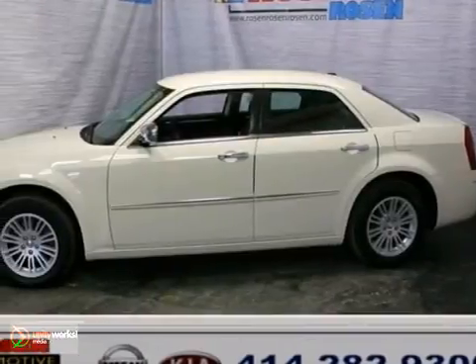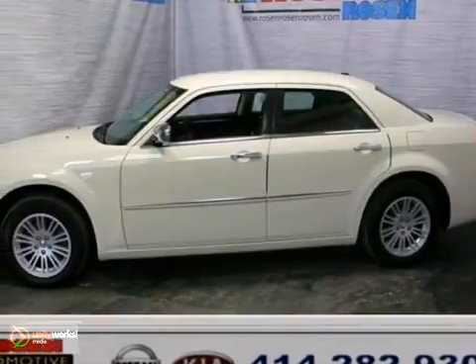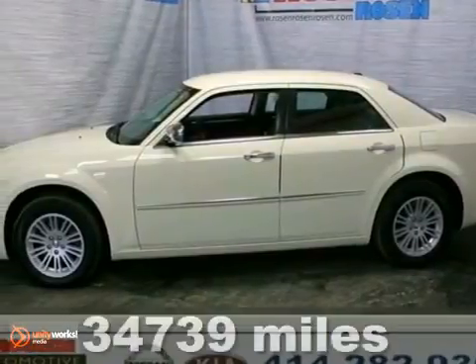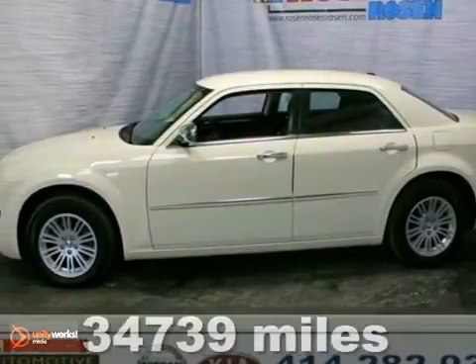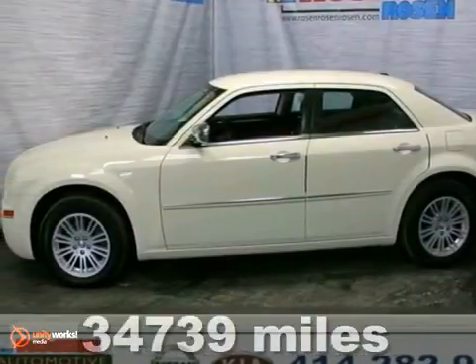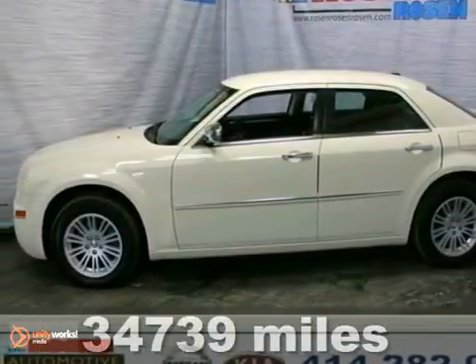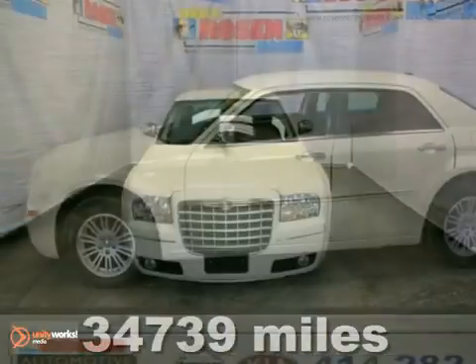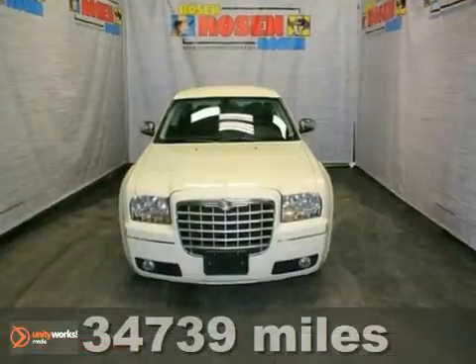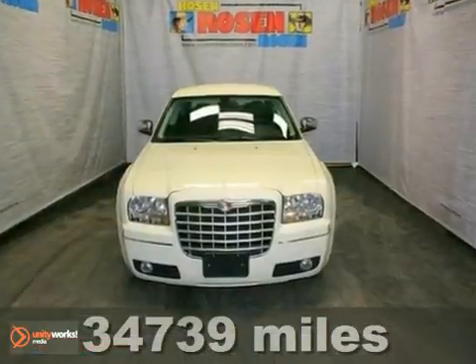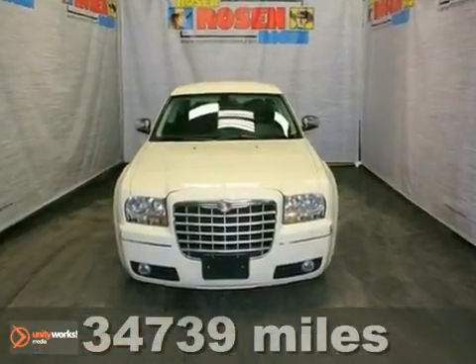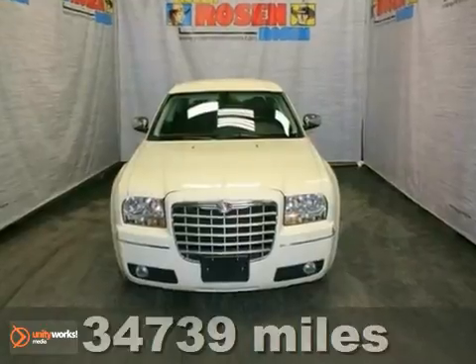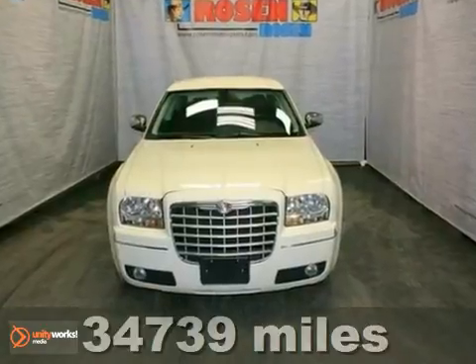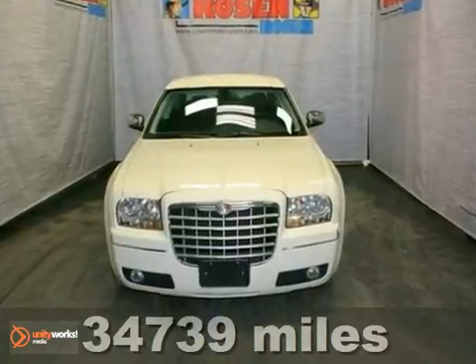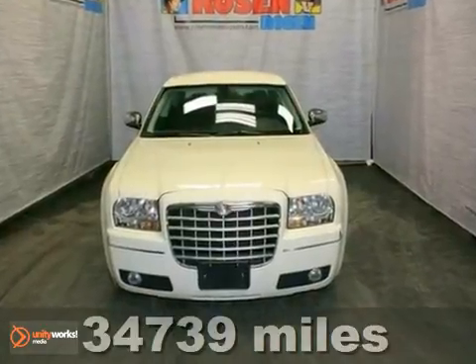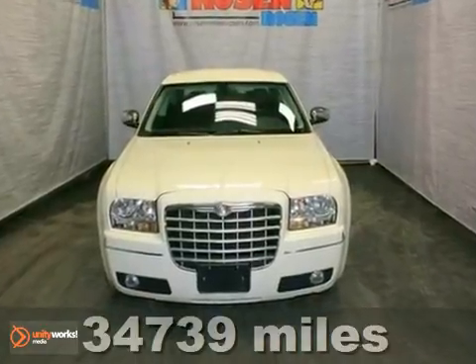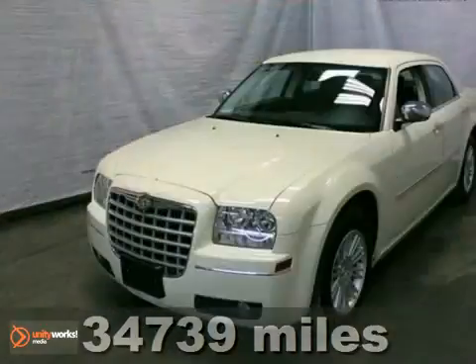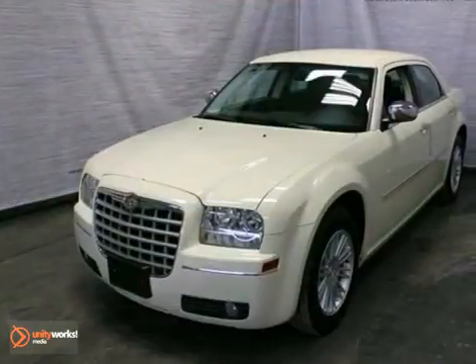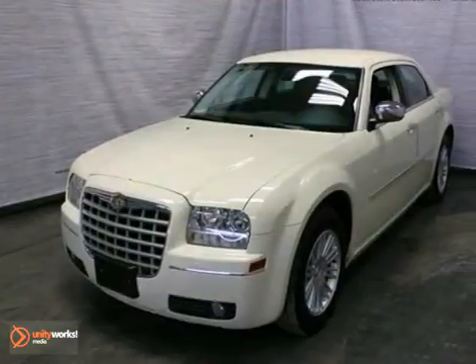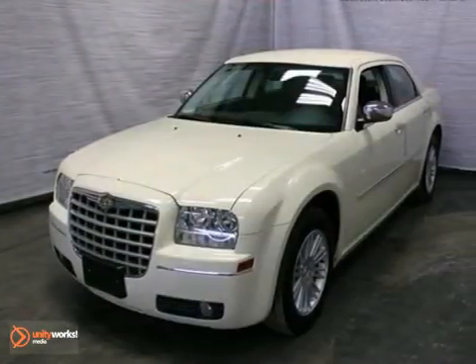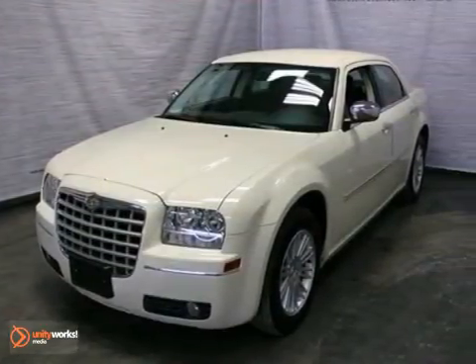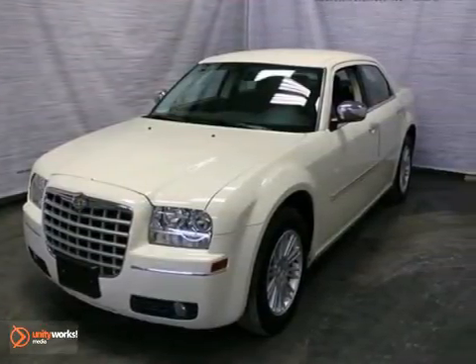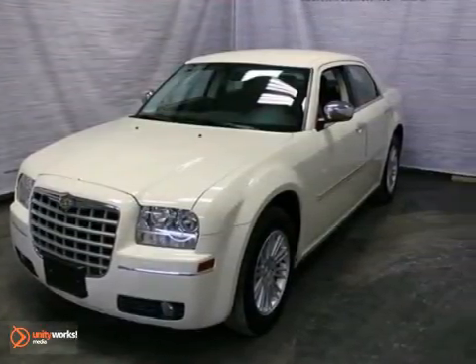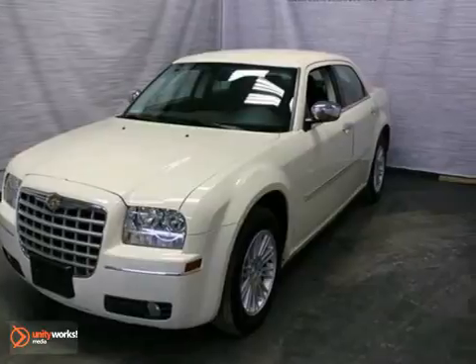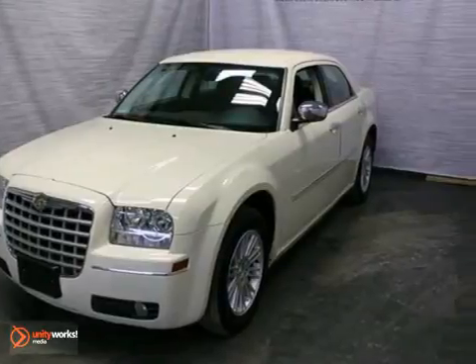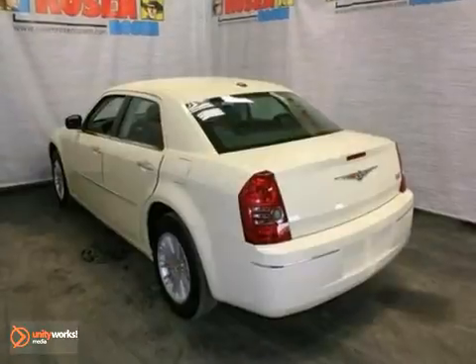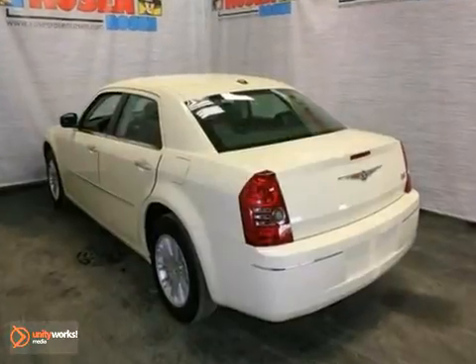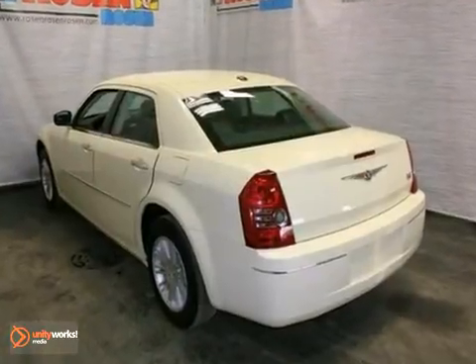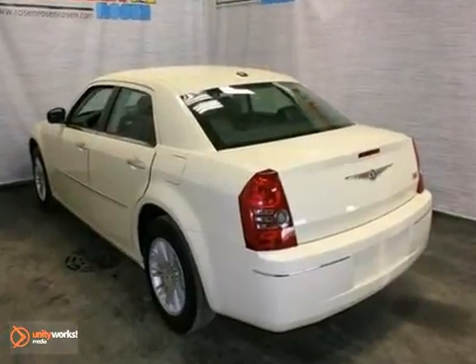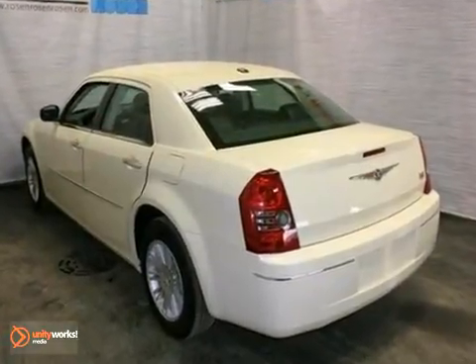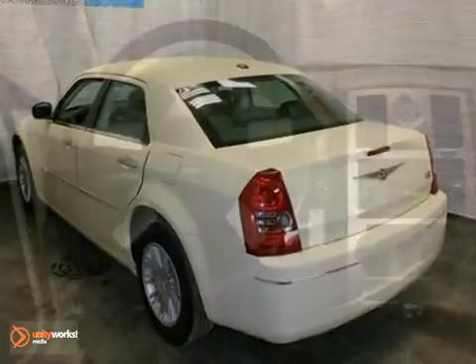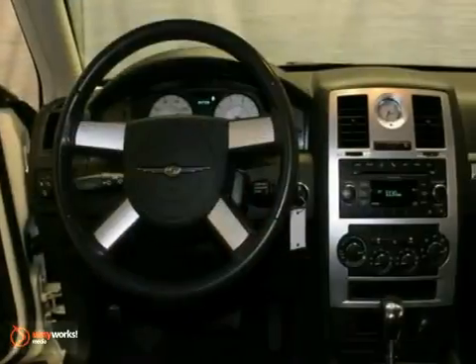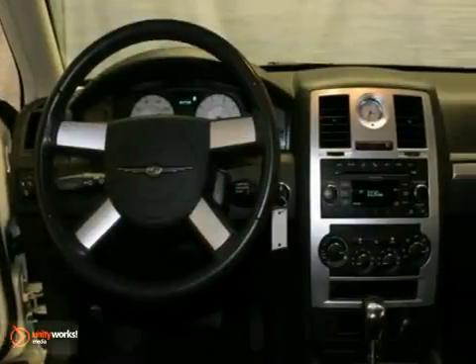Here's a 2010 Chrysler 300. Heads will turn as you drive by in your stunning 300 with a standard chrome grille, cruise control, and premium audio system with CD player and MP3 input.